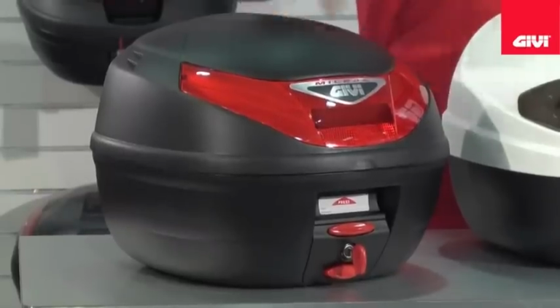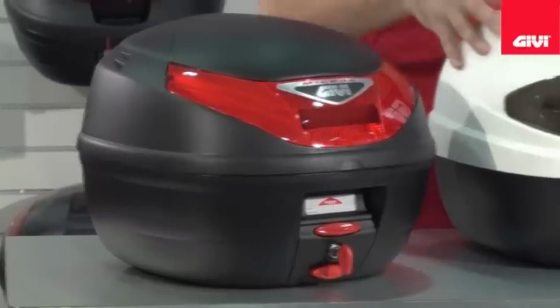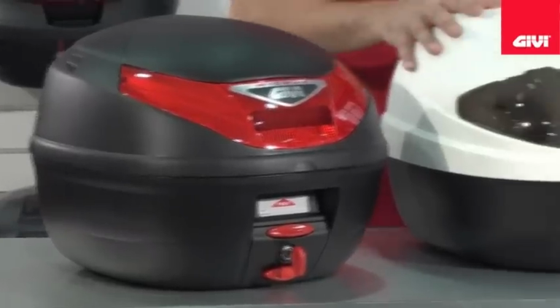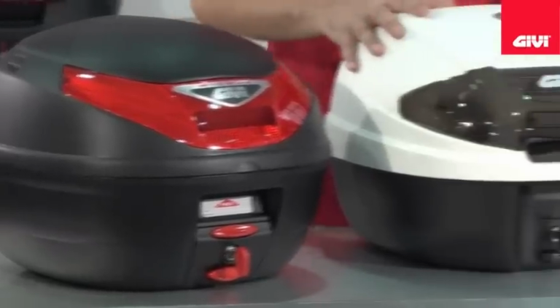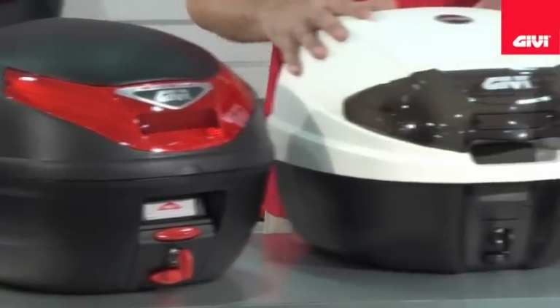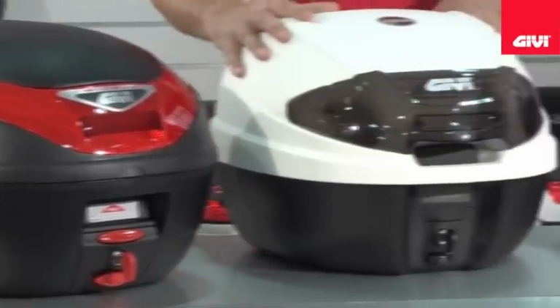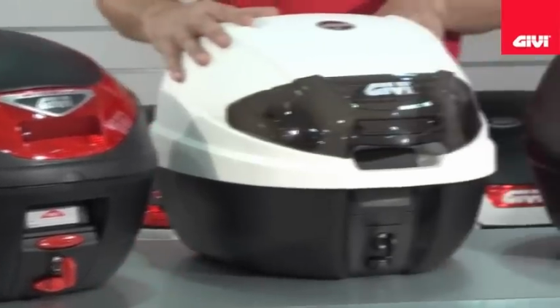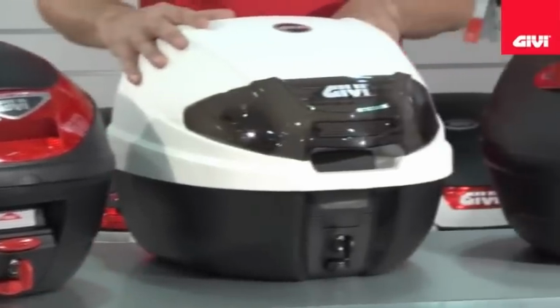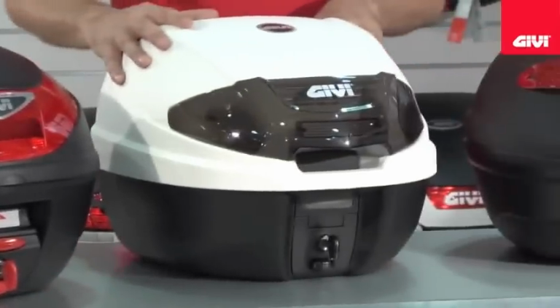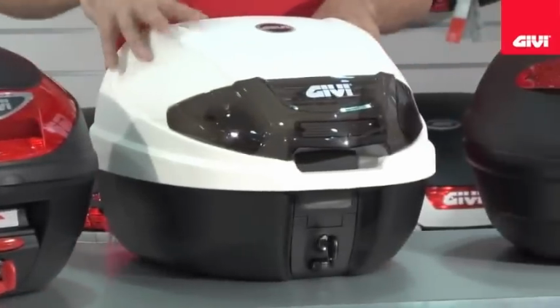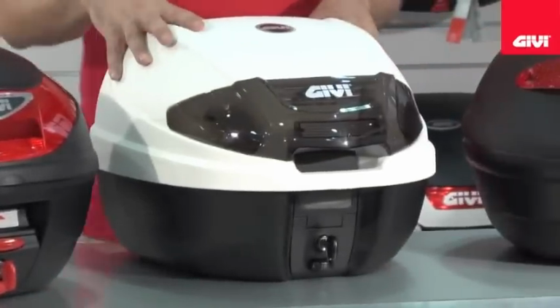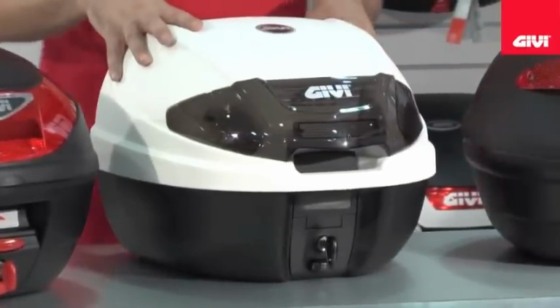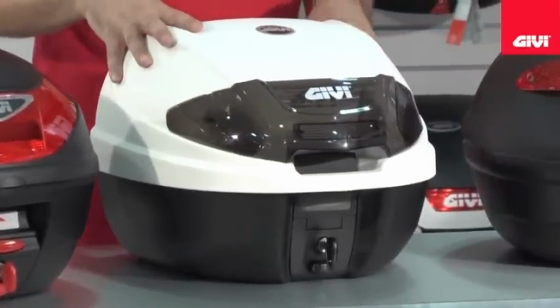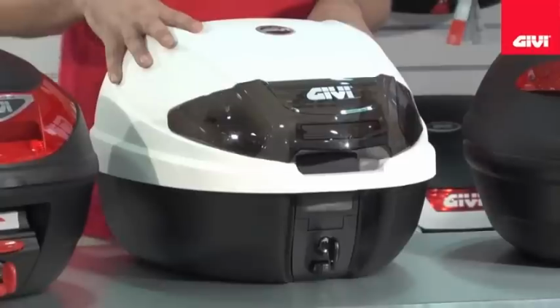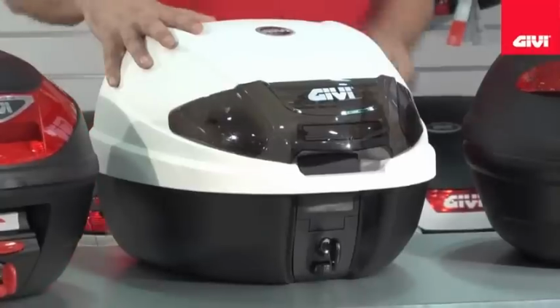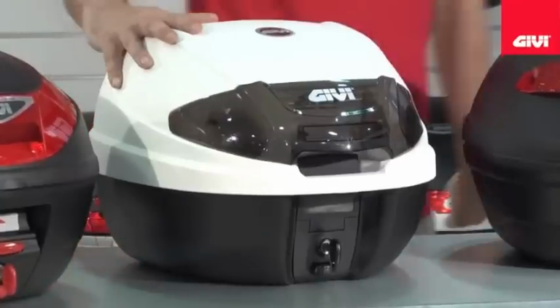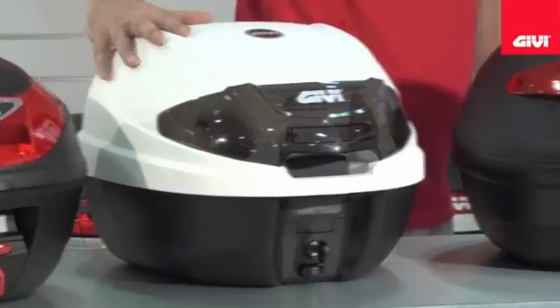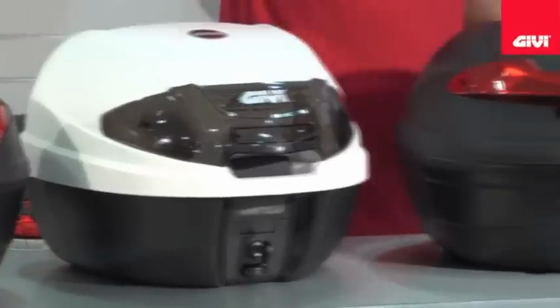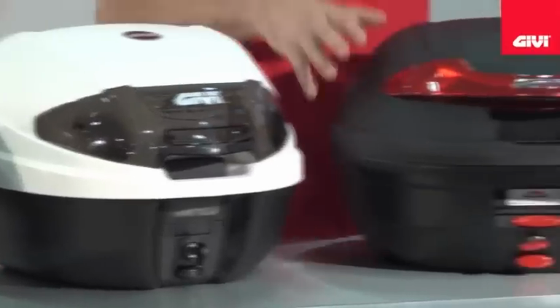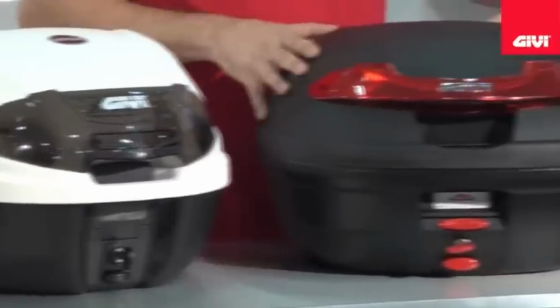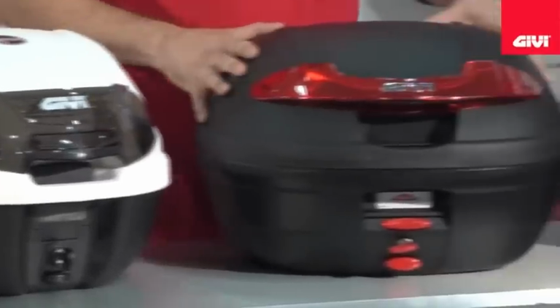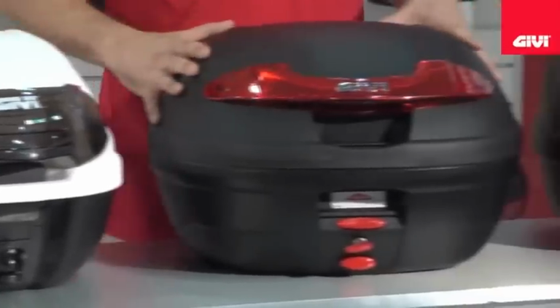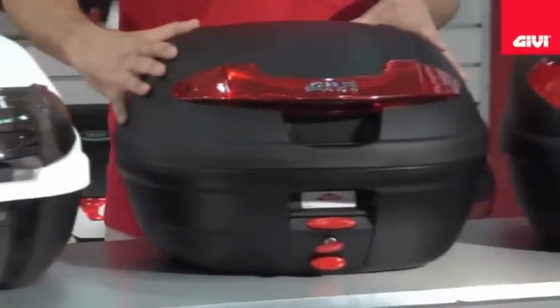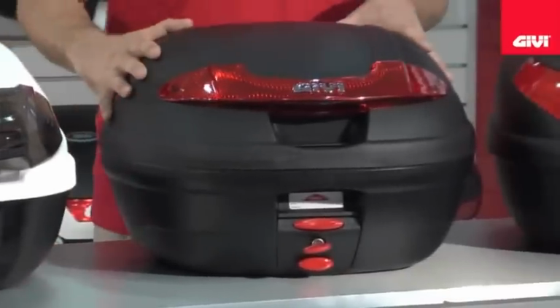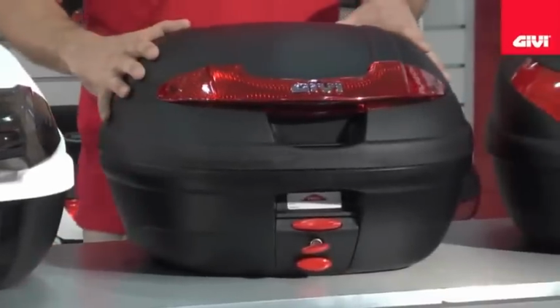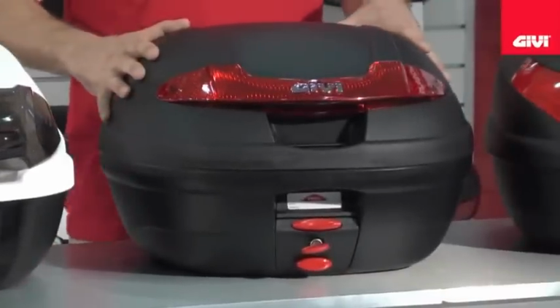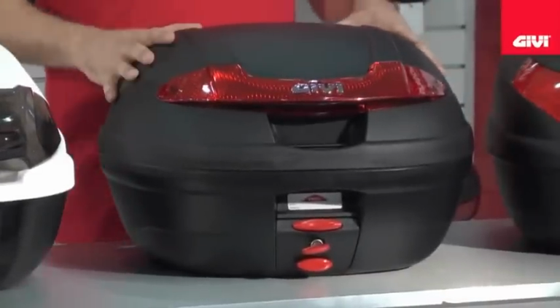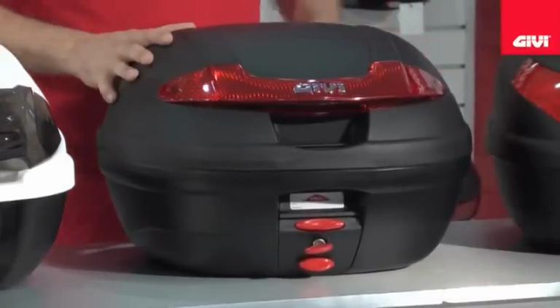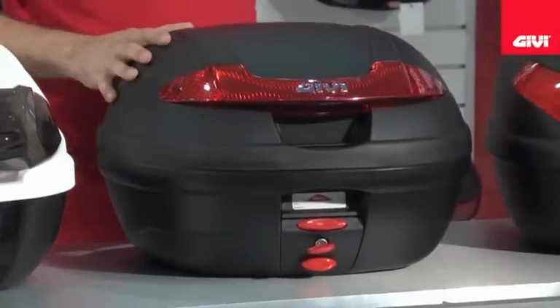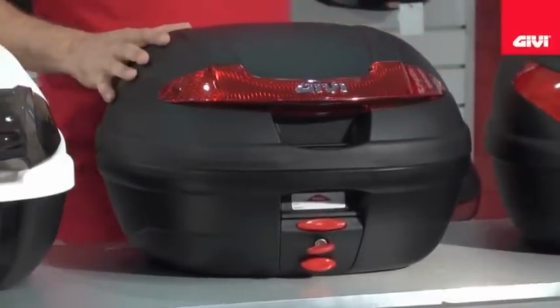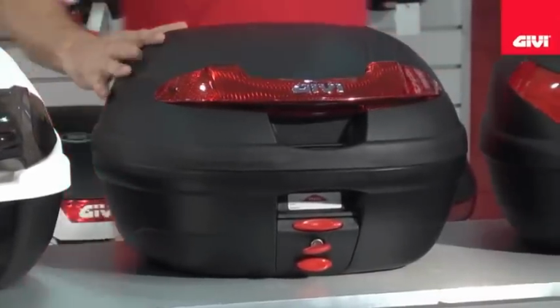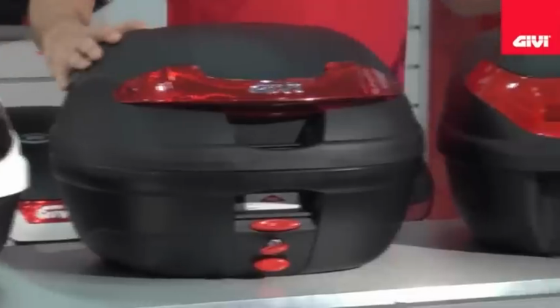Moving on to the E300, a 30 litre case, also available in flat black. The E340 is the 34 litre version, and finally the E30.